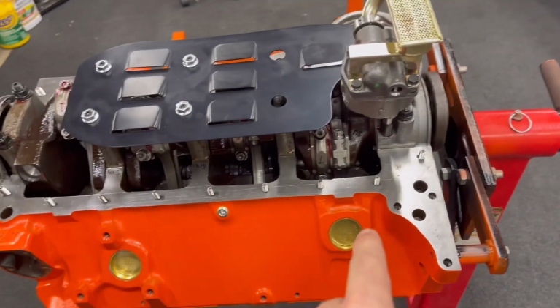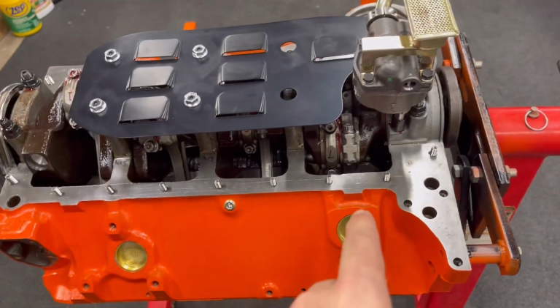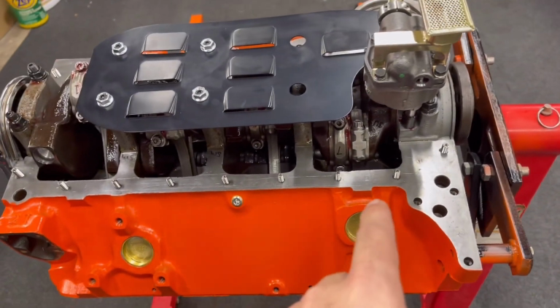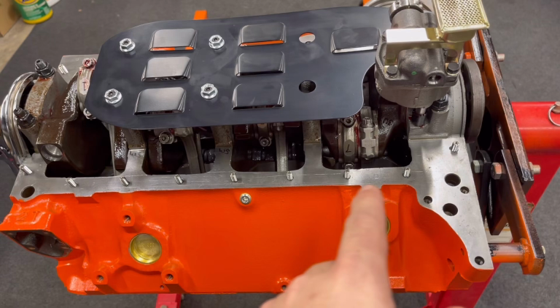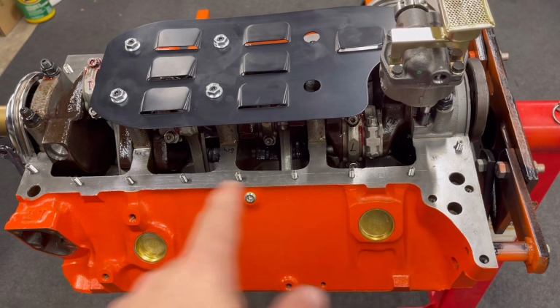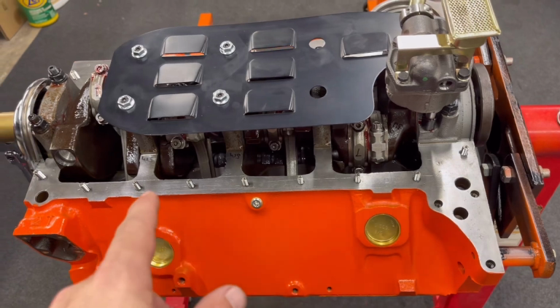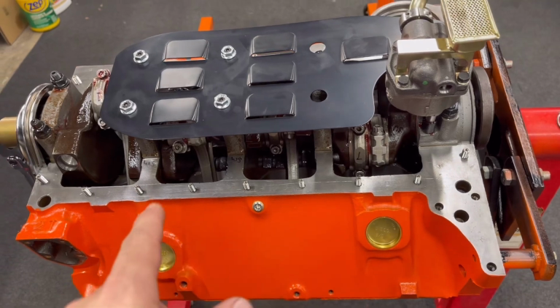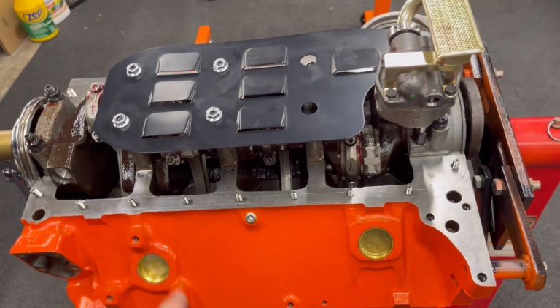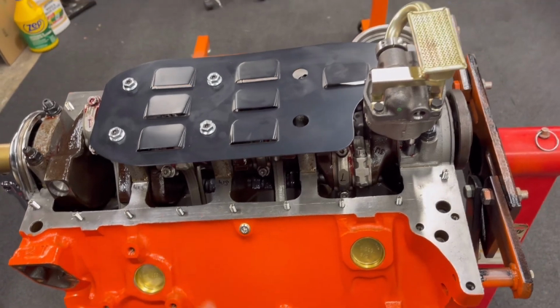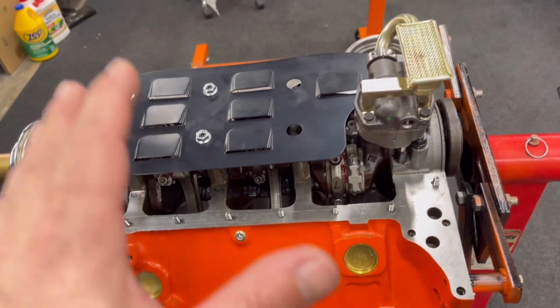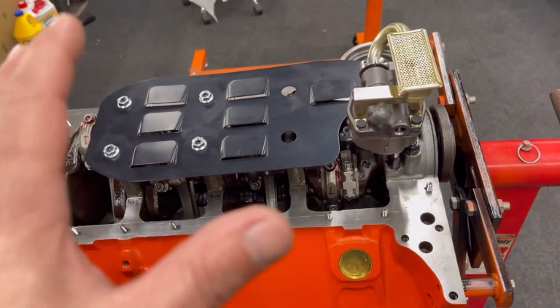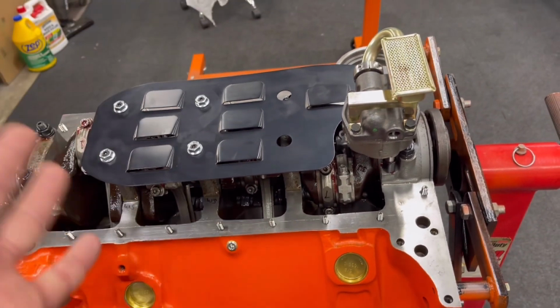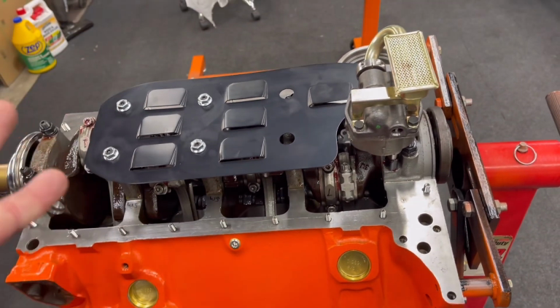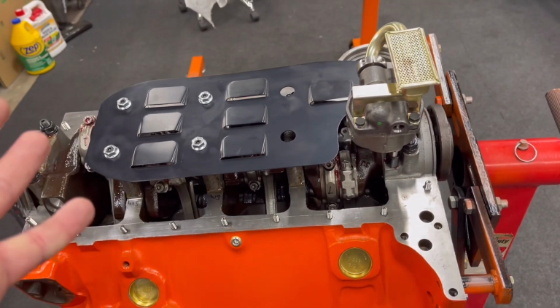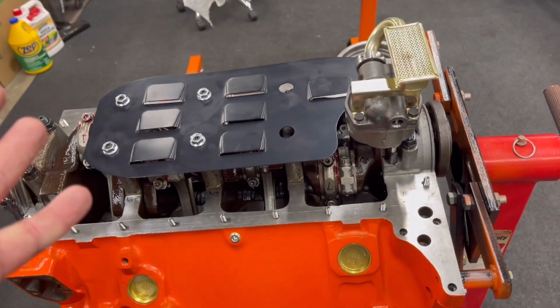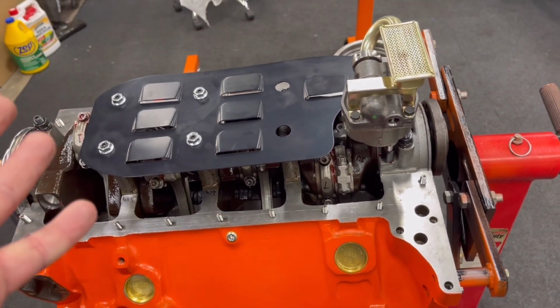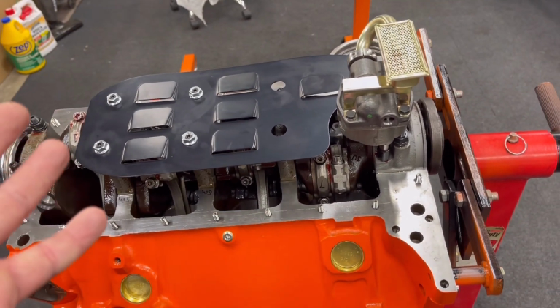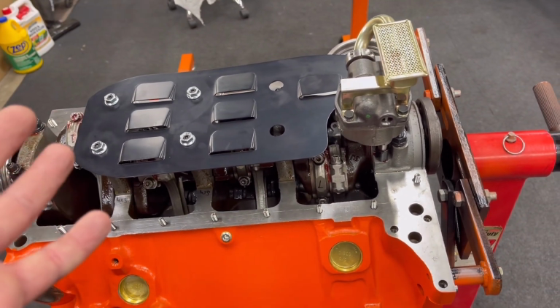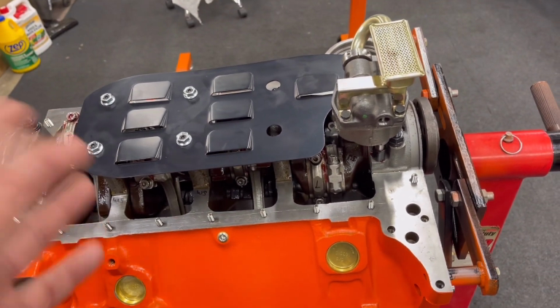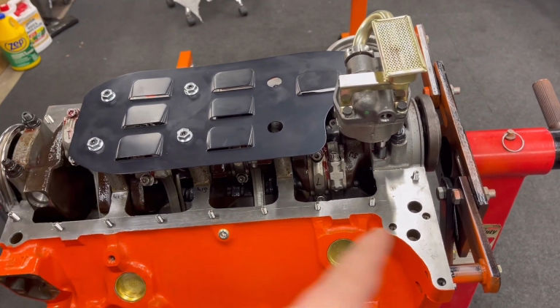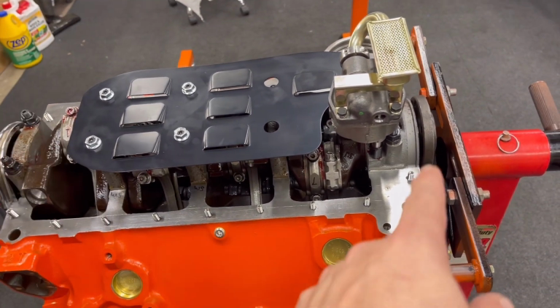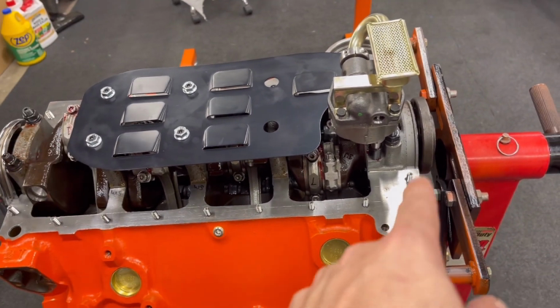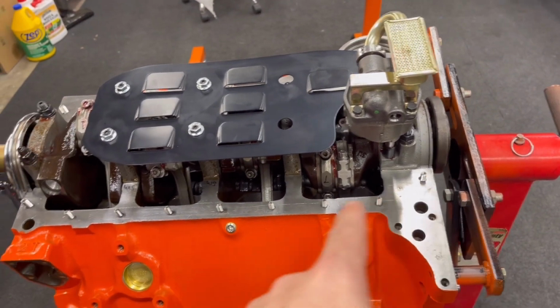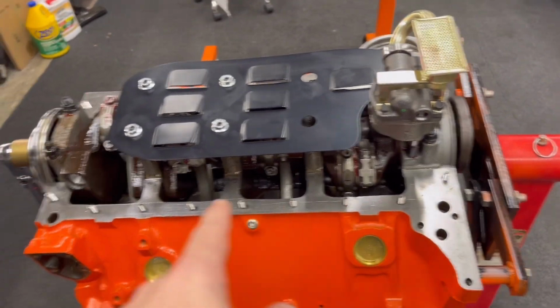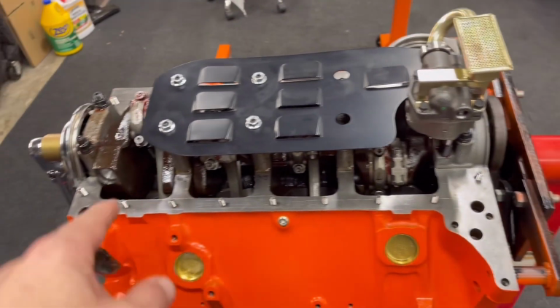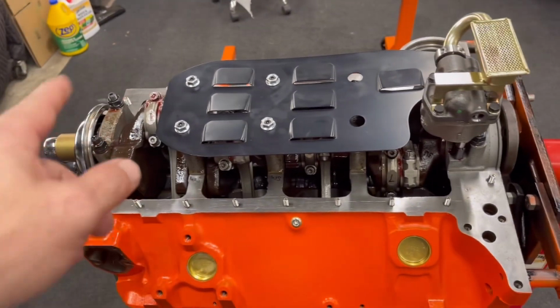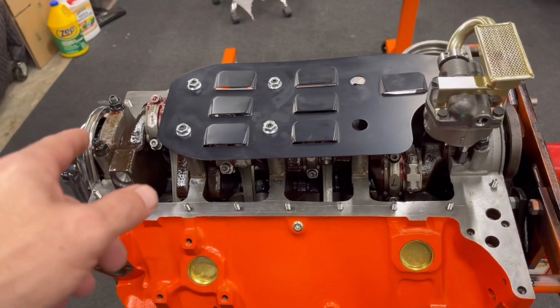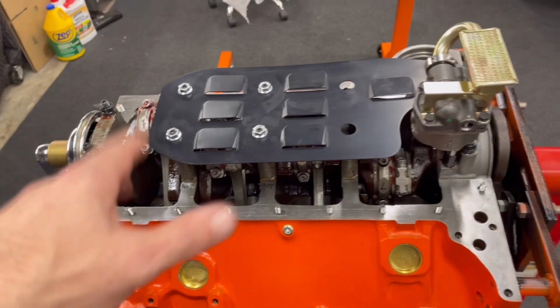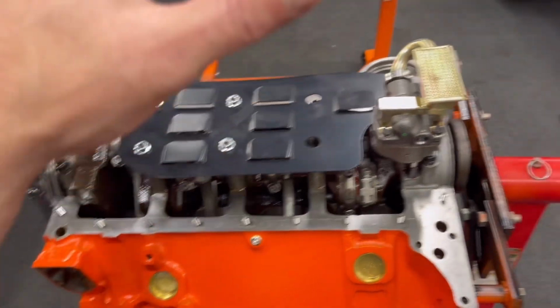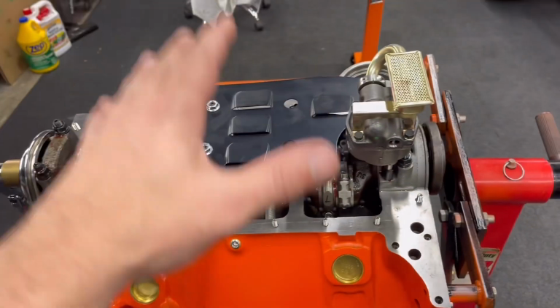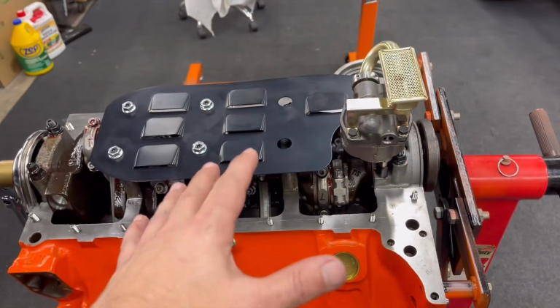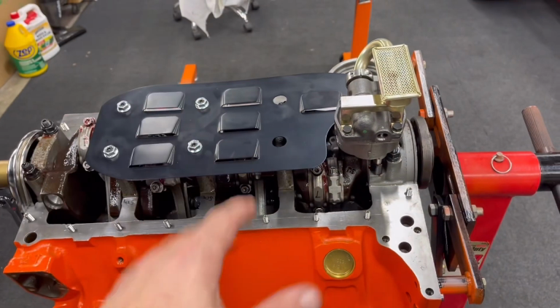The oil pan stud kit's in. Pretty much next, what we got to do is lay some gaskets down and put a pan on.